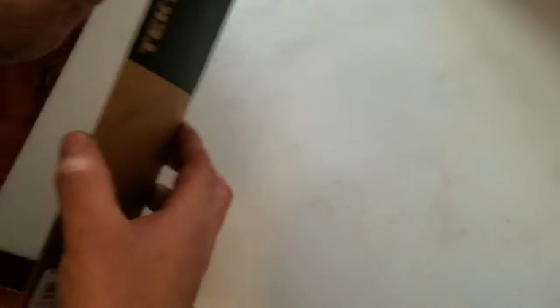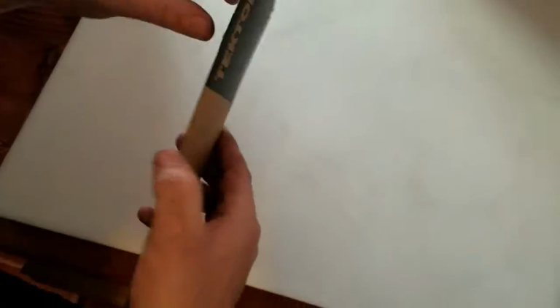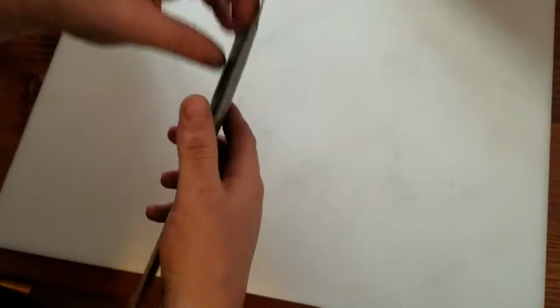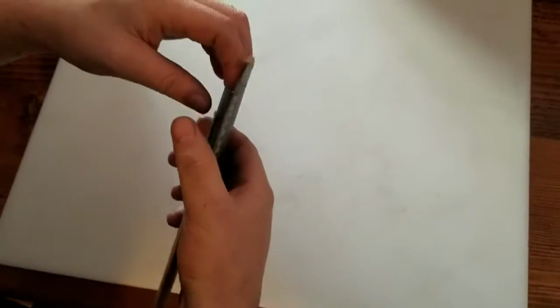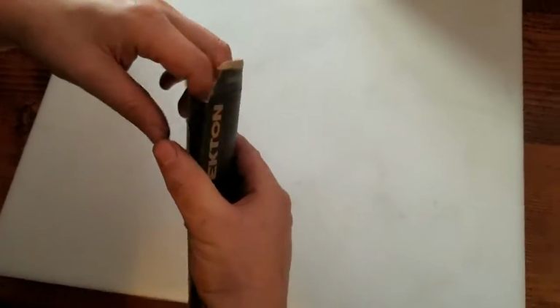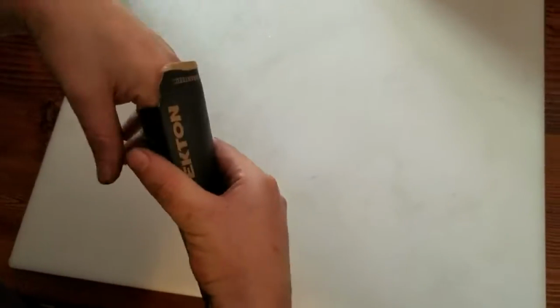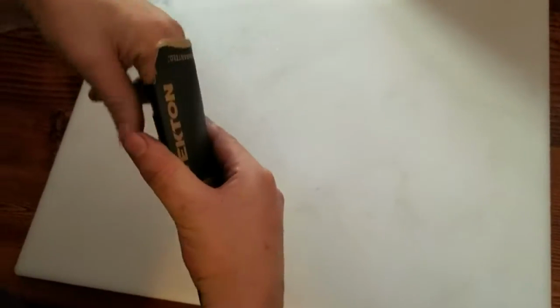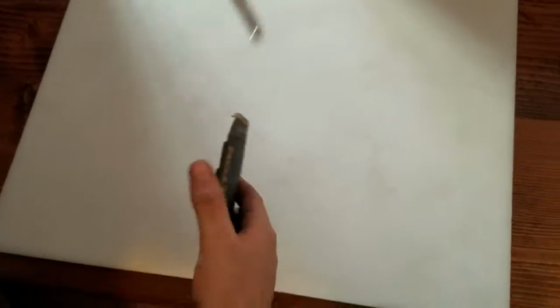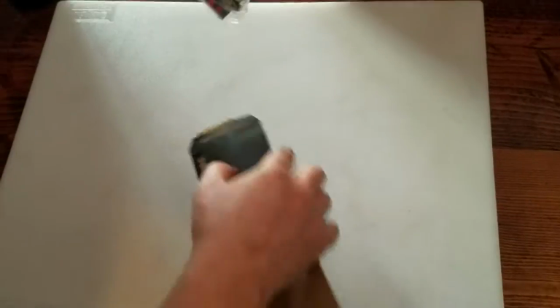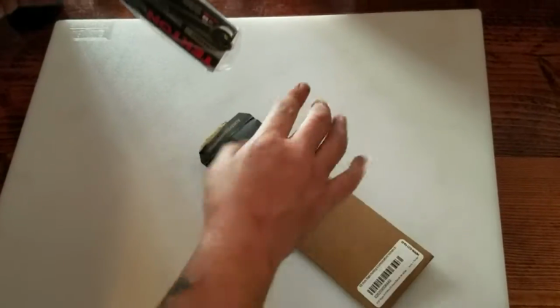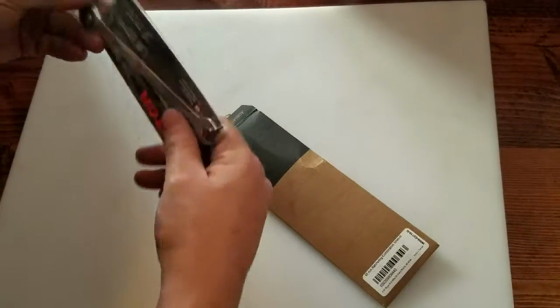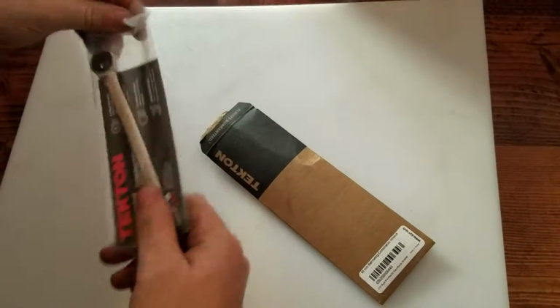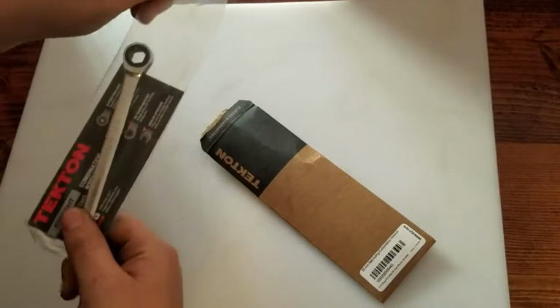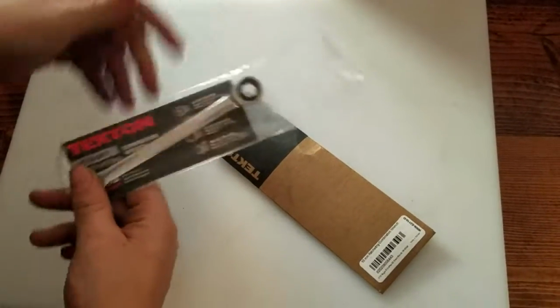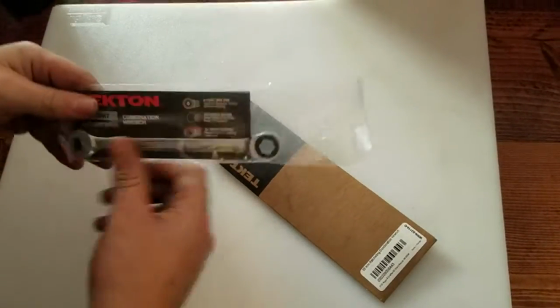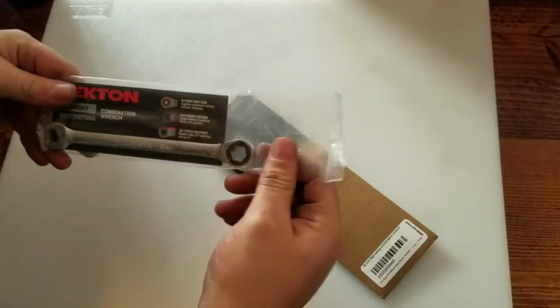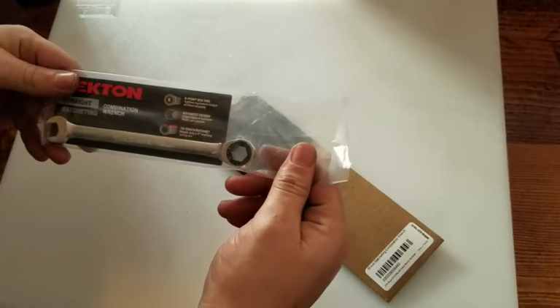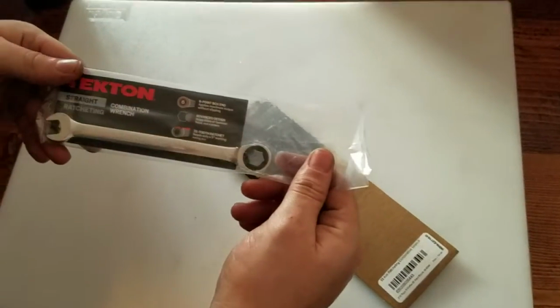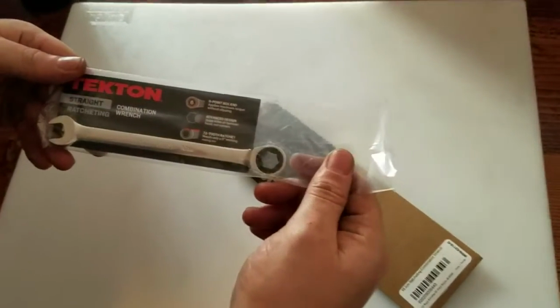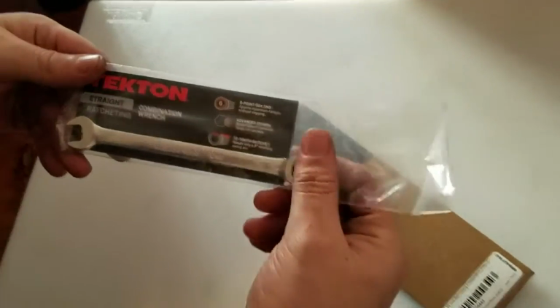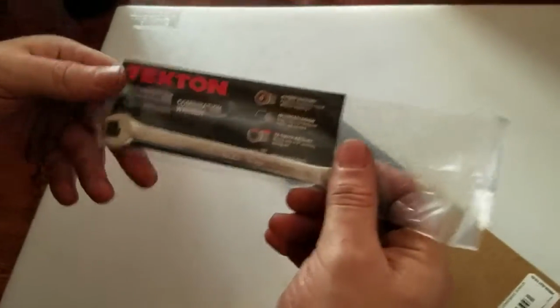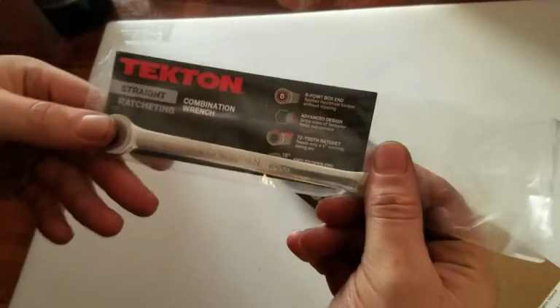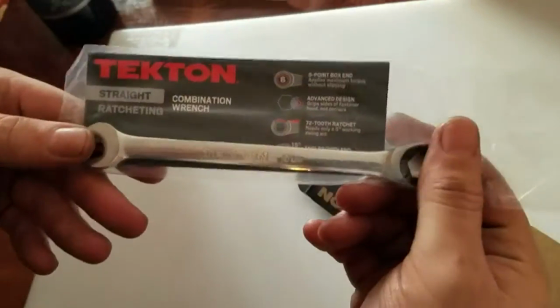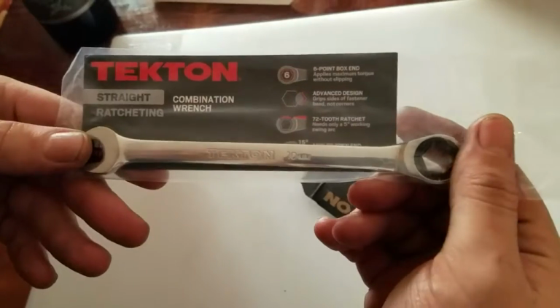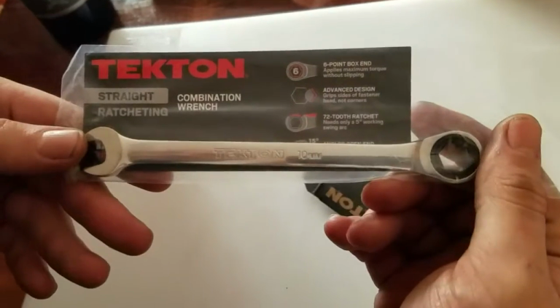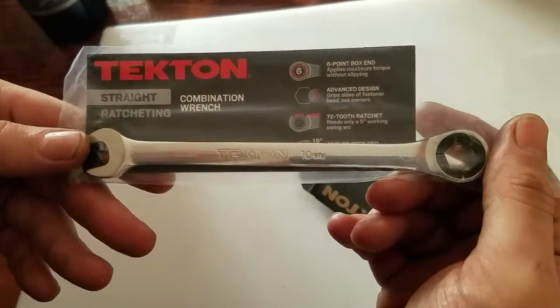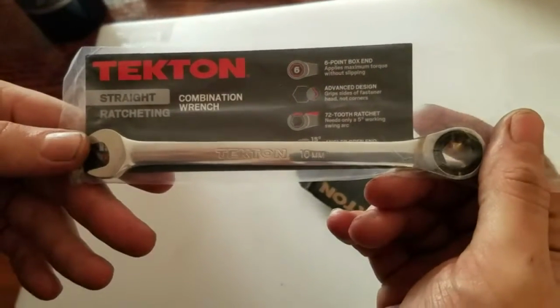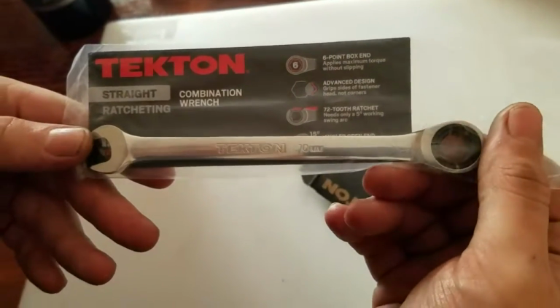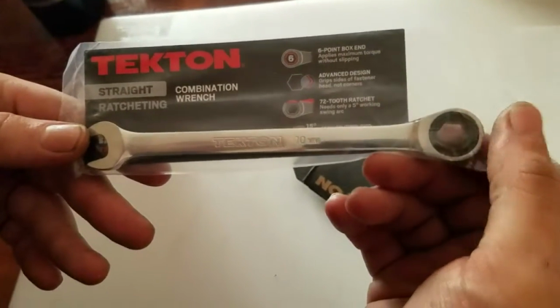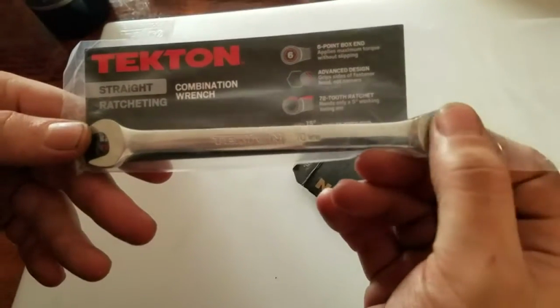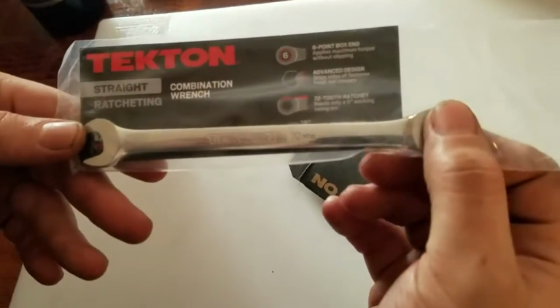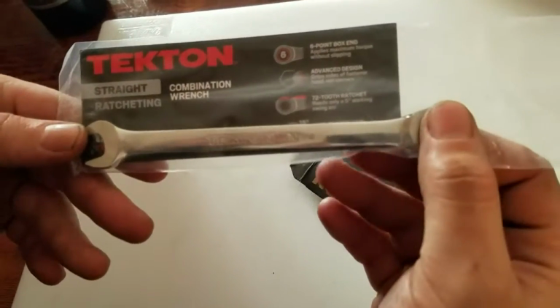We'll open it up here and see what it looks like. So this is what we get — it's the Tekton straight ratcheting combination wrench.